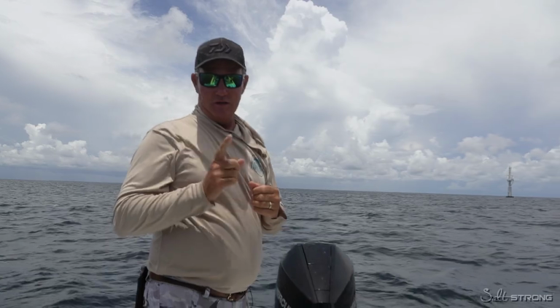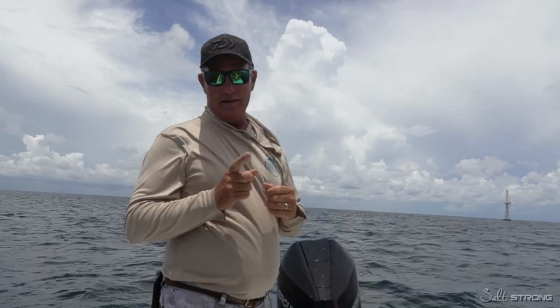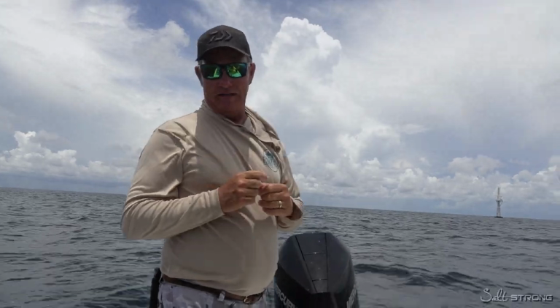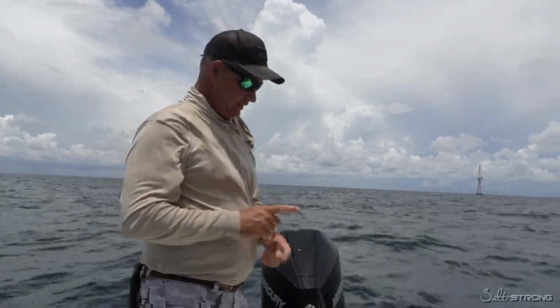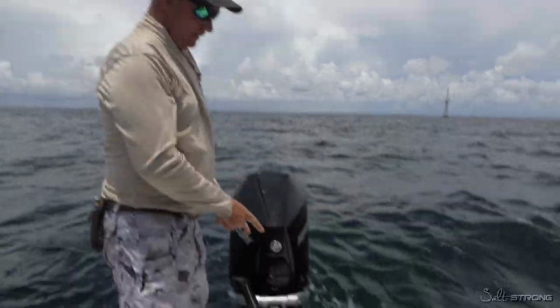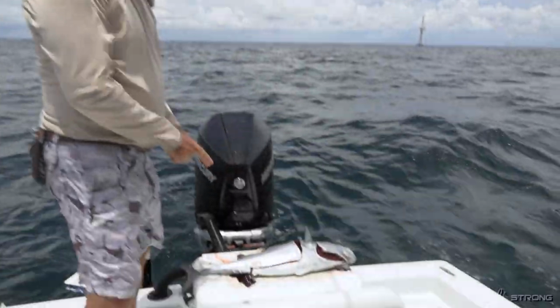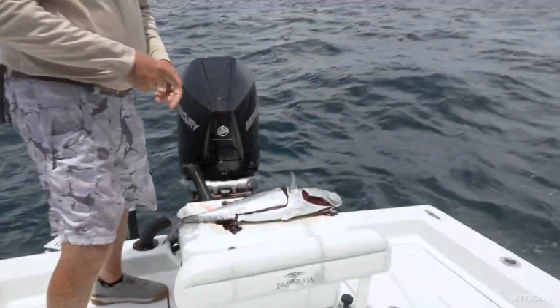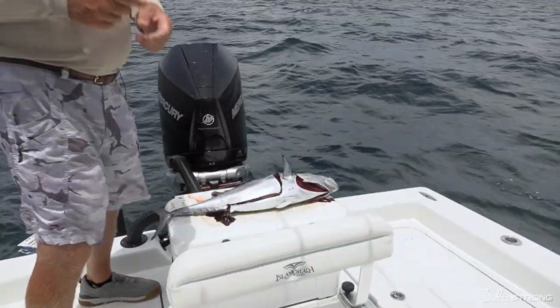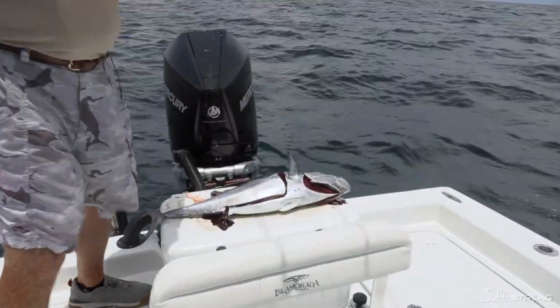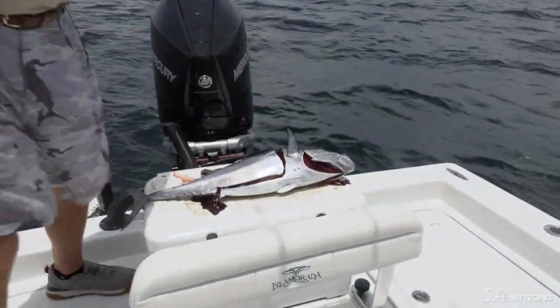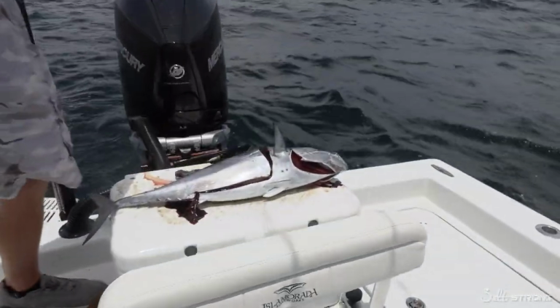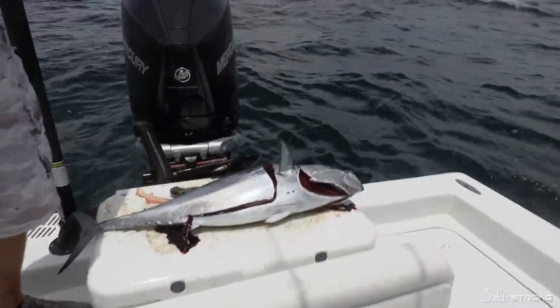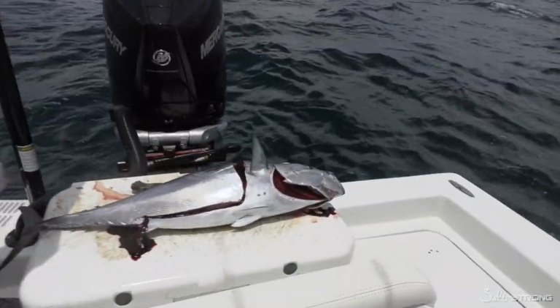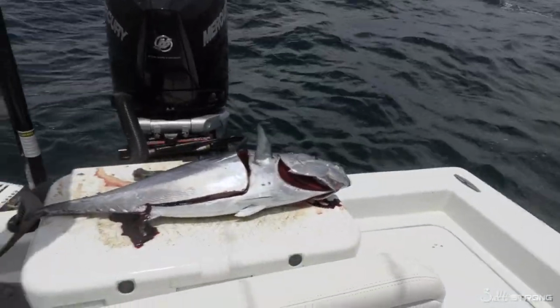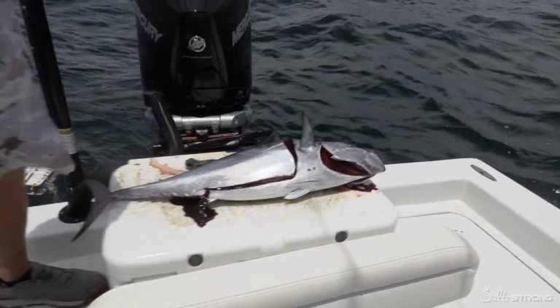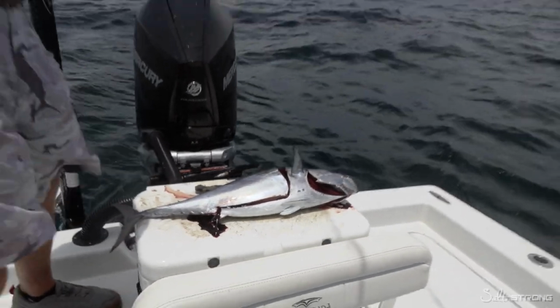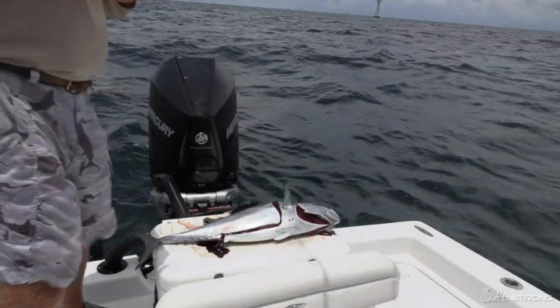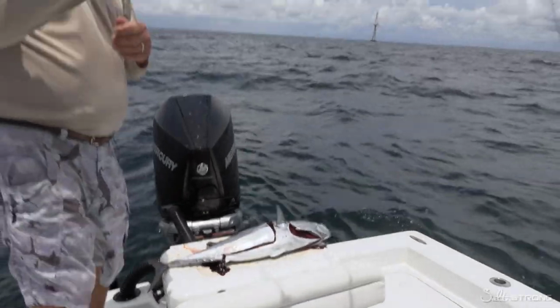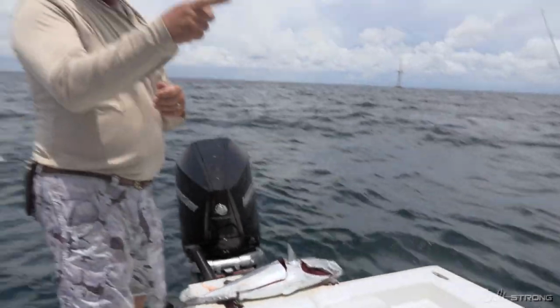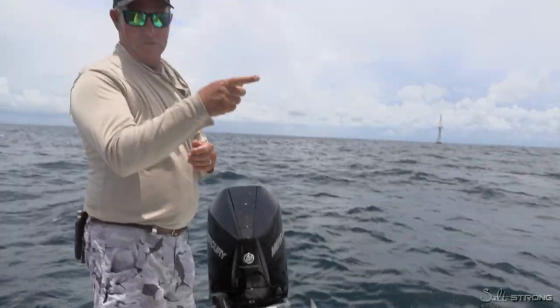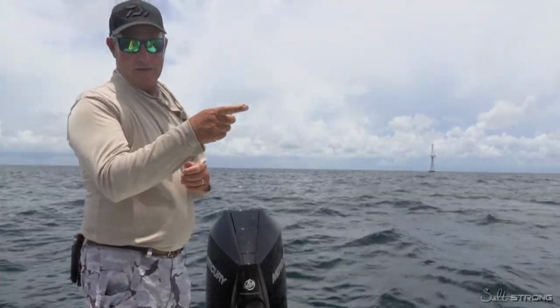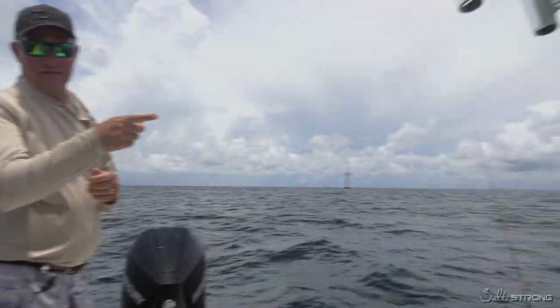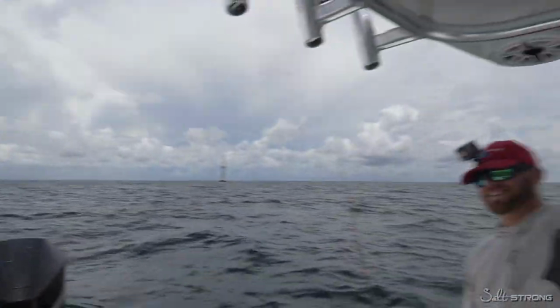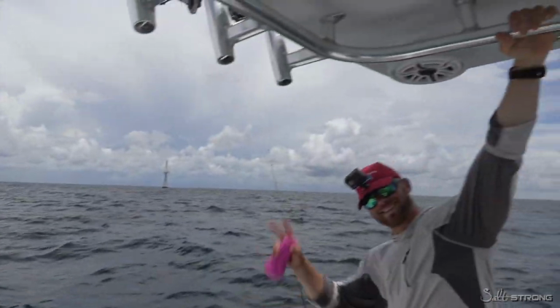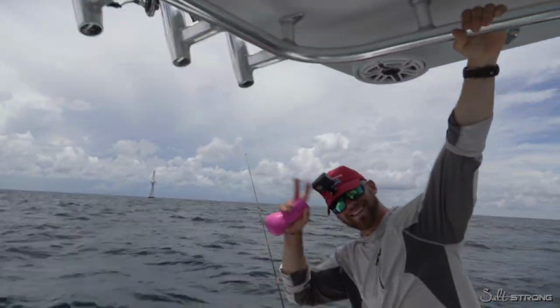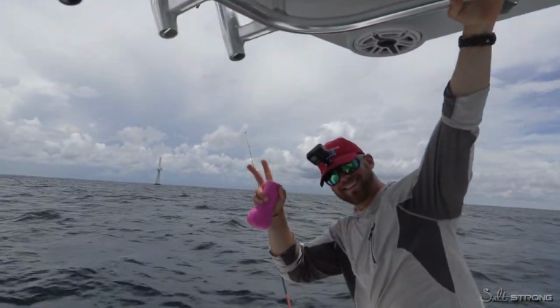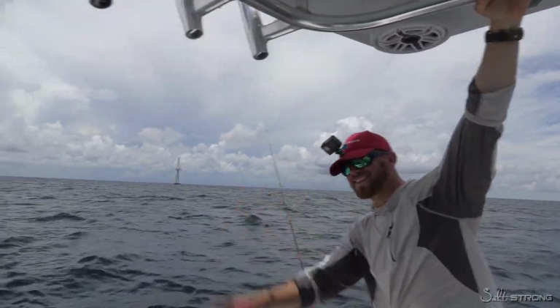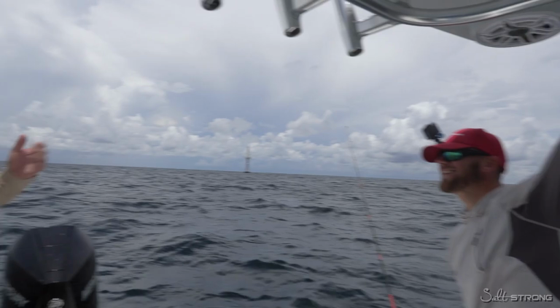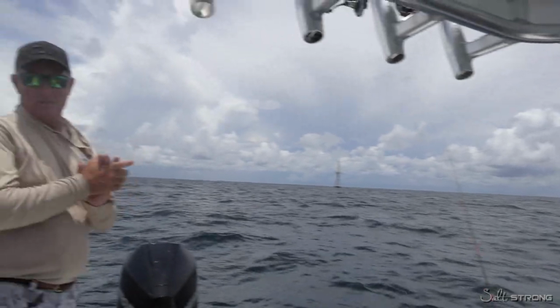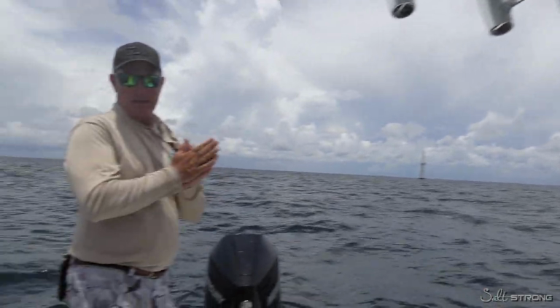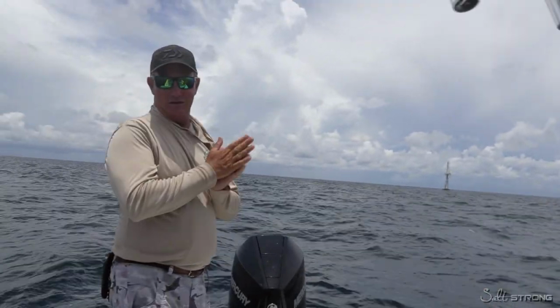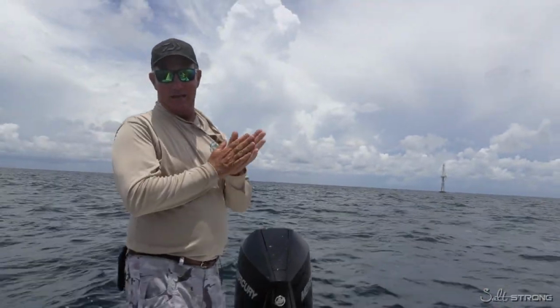We did manage to catch a nice bonita, which we're going to show you how to transform into an amazing shark bait. And since I have my new and improved shark specialist, young Wyatt, we're going to put him back to work and see if we can't catch another man-eater.